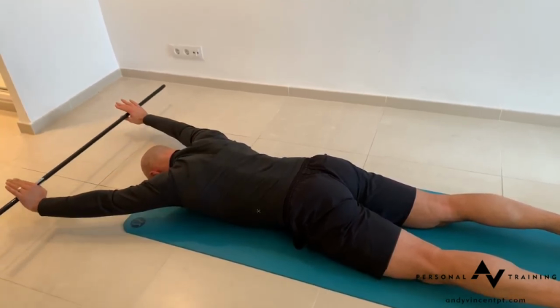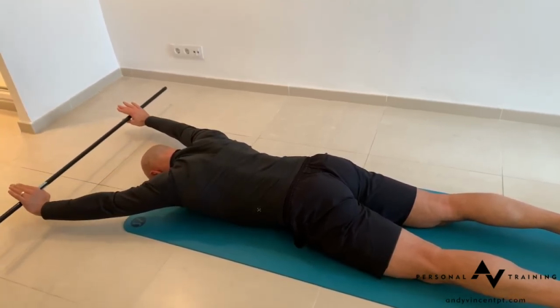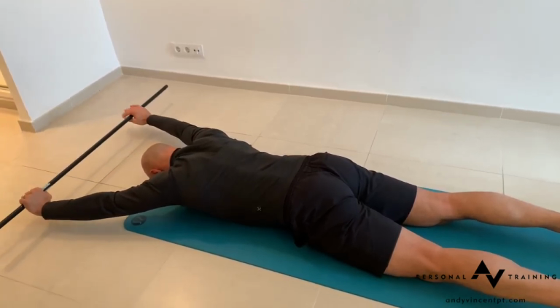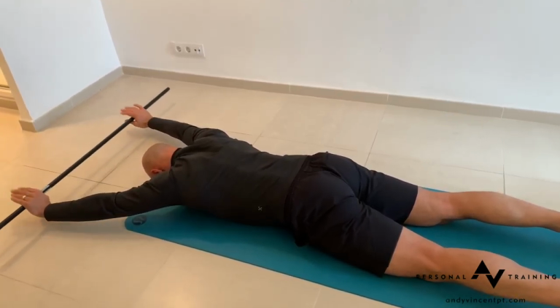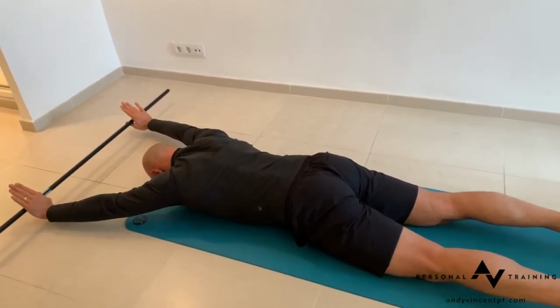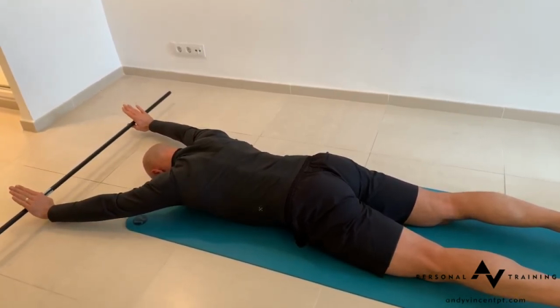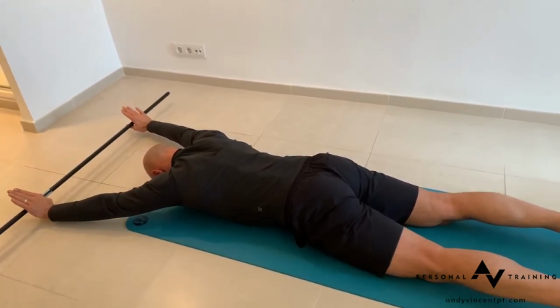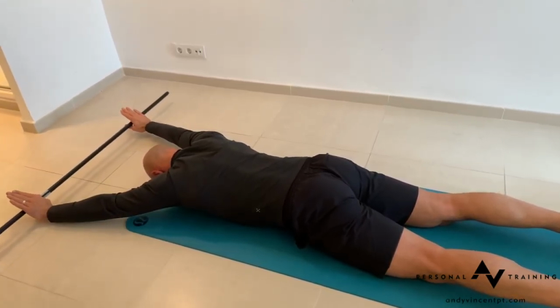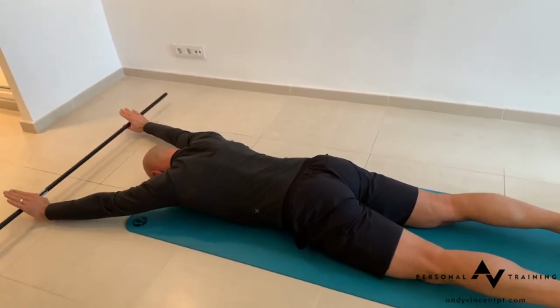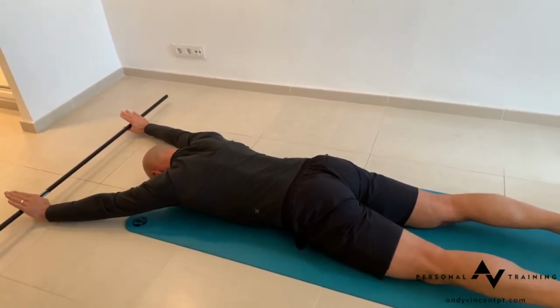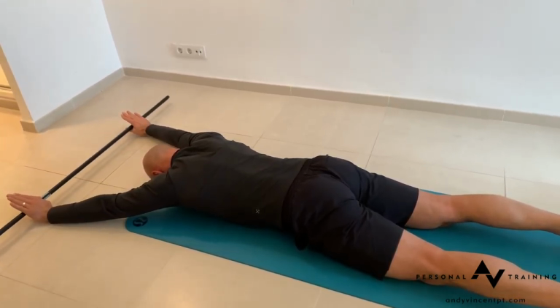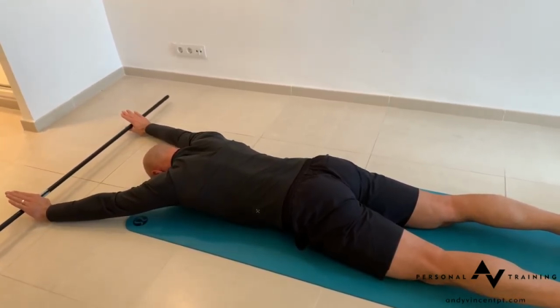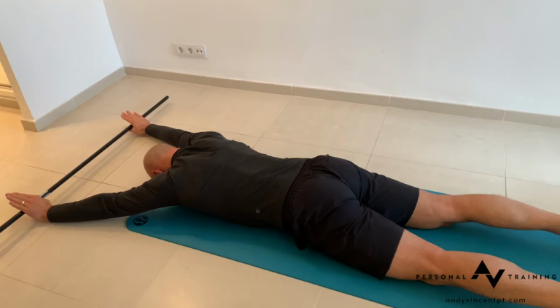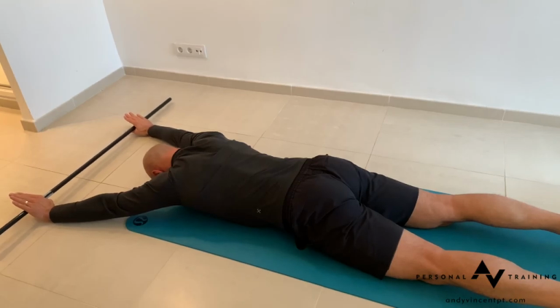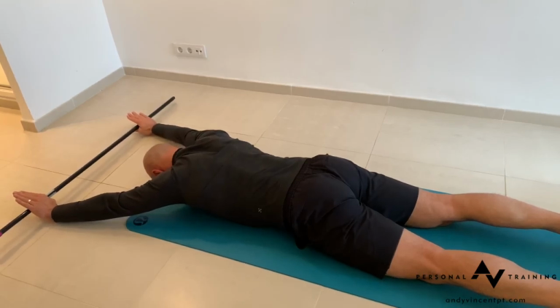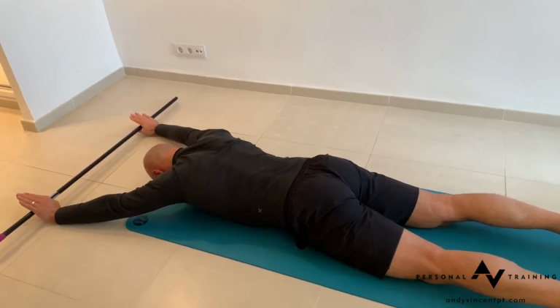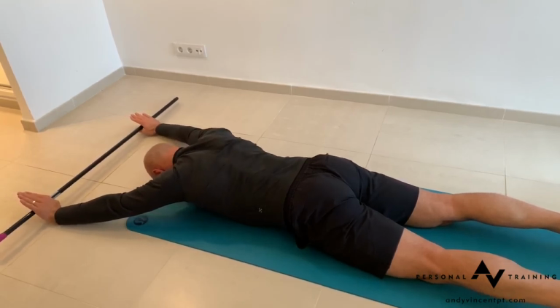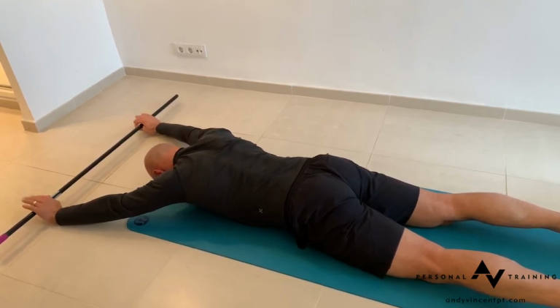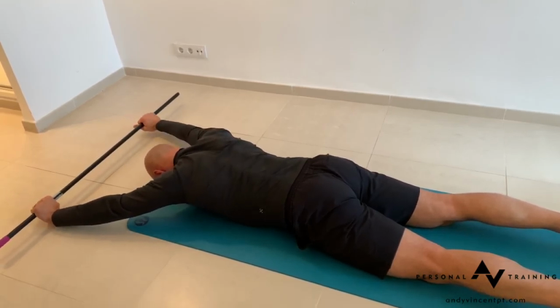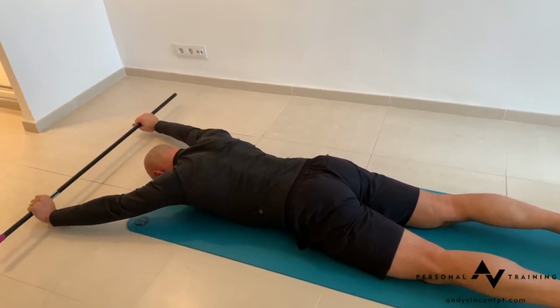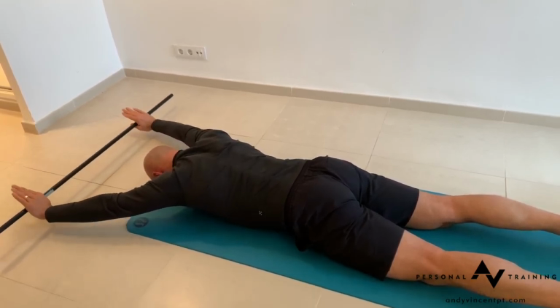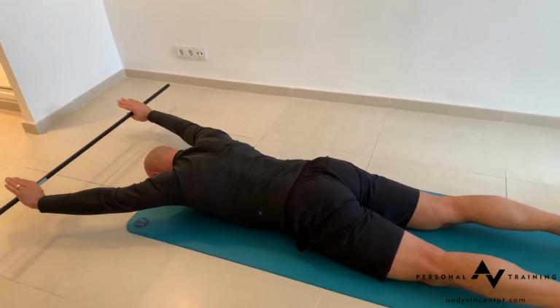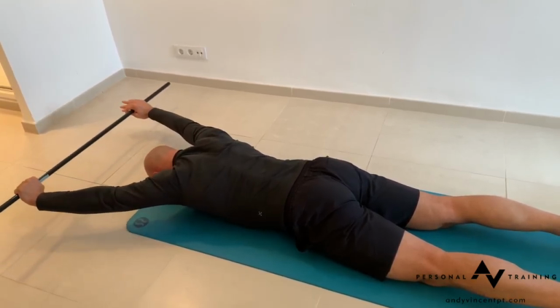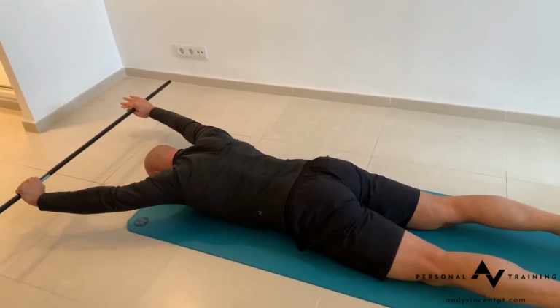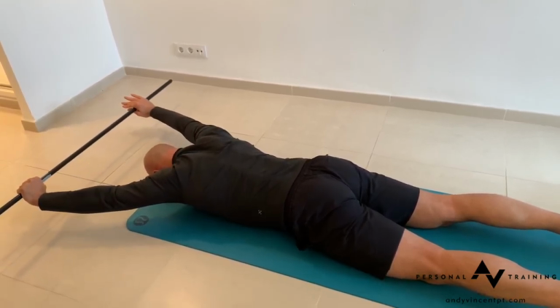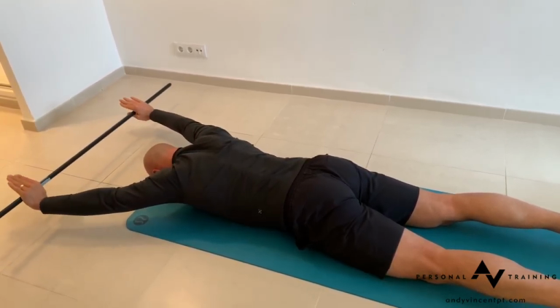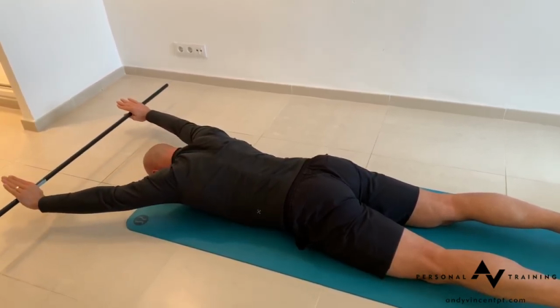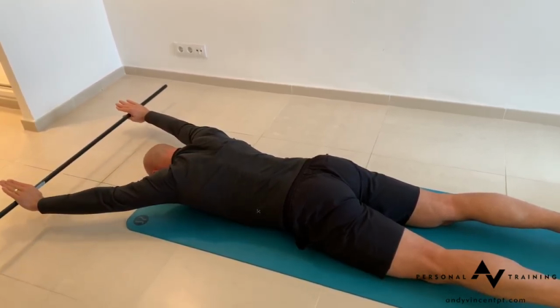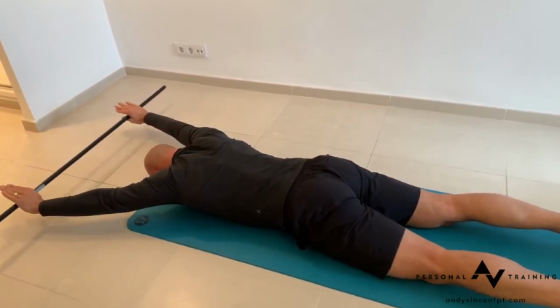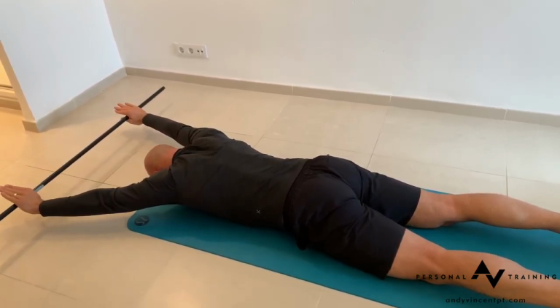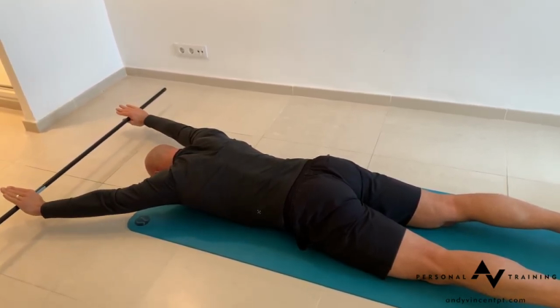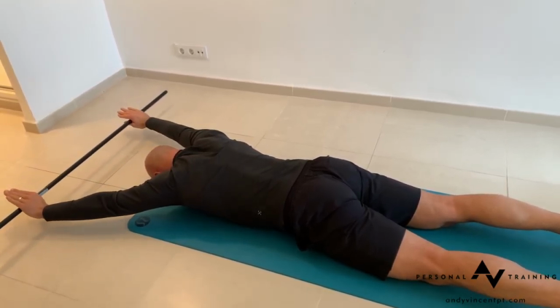Lift and elevate the shoulder blades, then draw back down. Arms are high. Elevate.